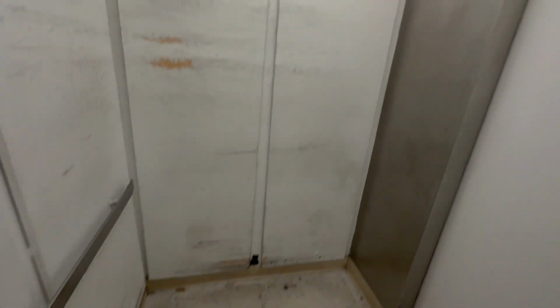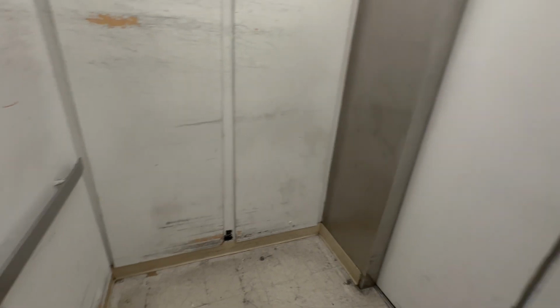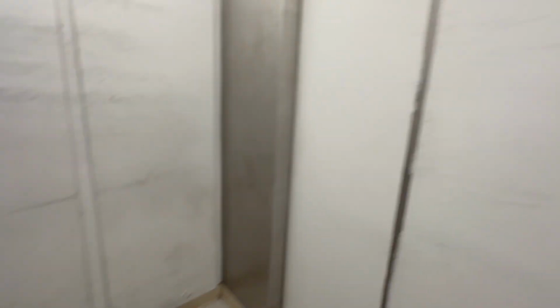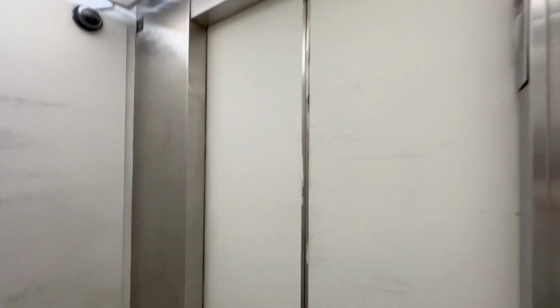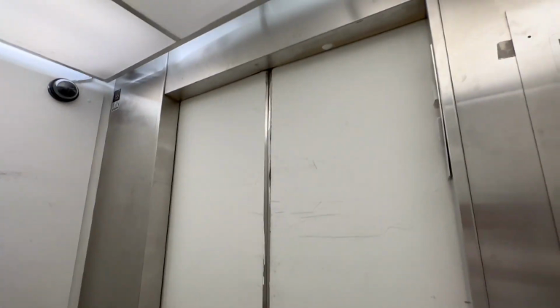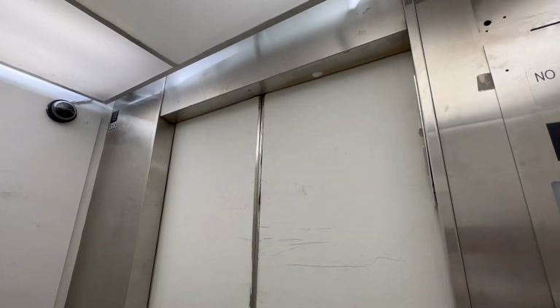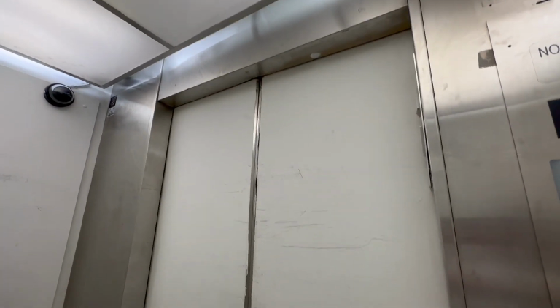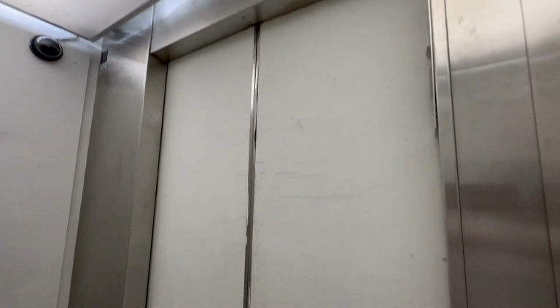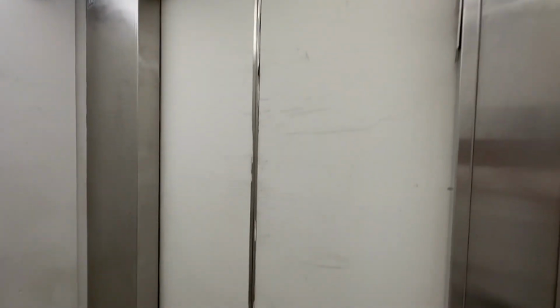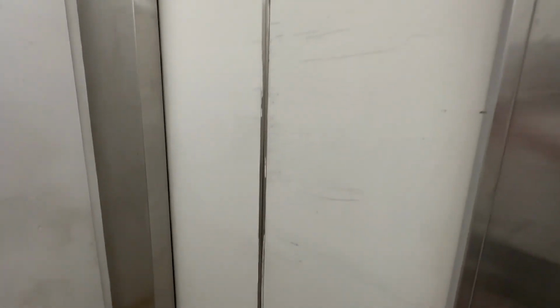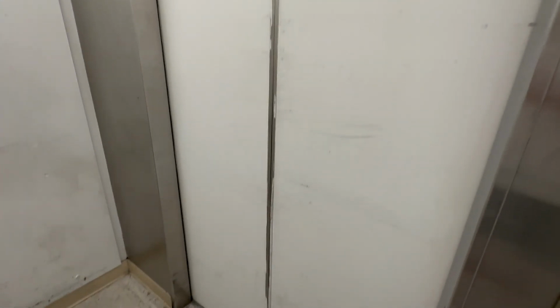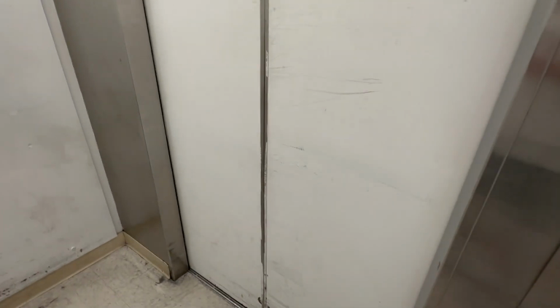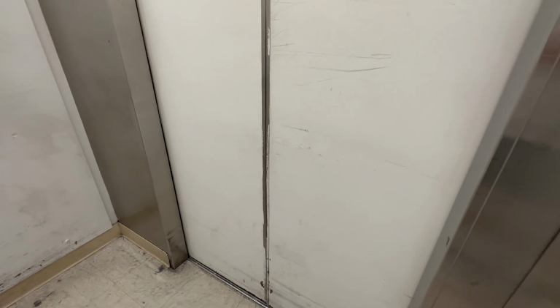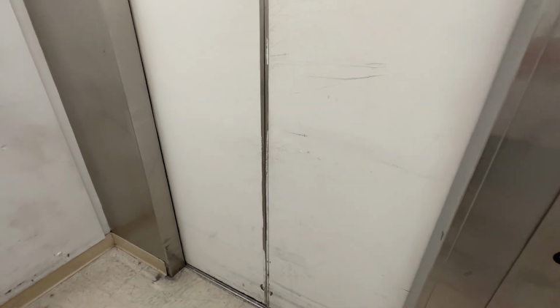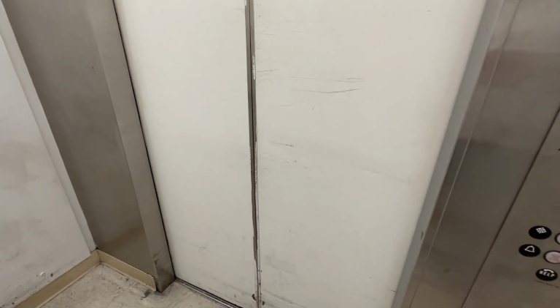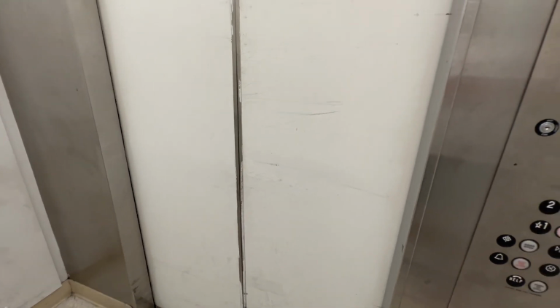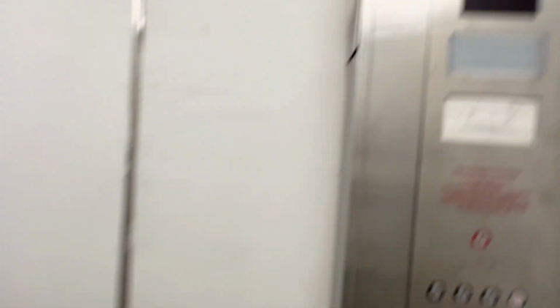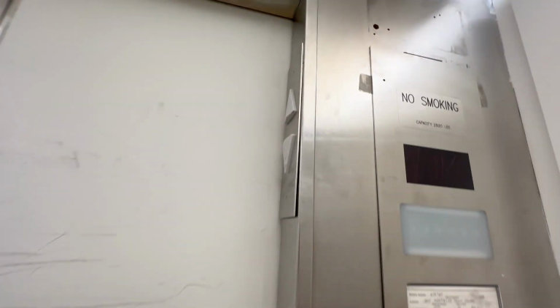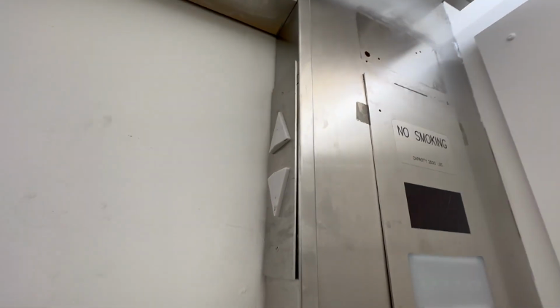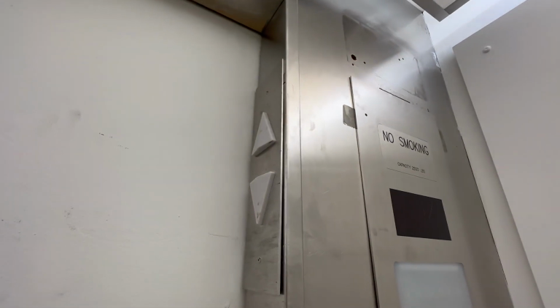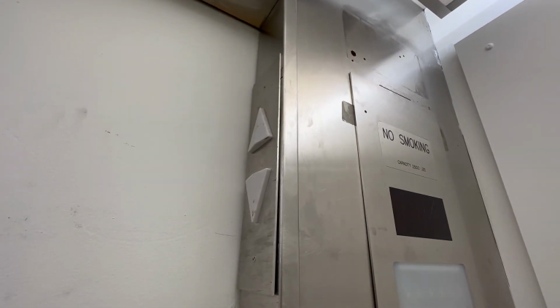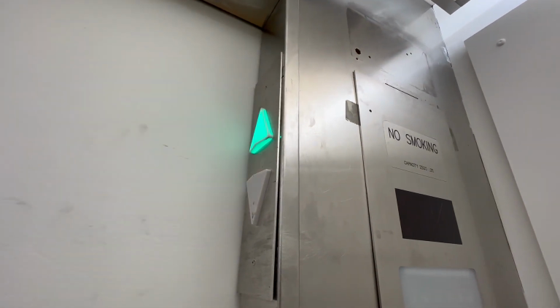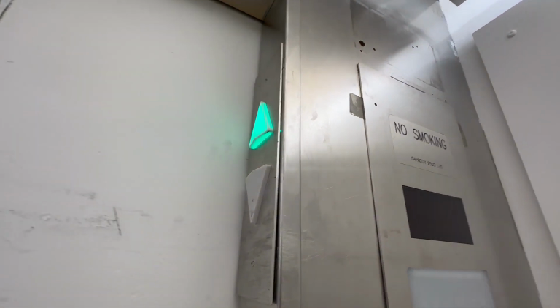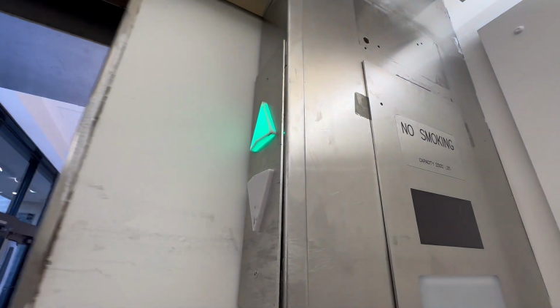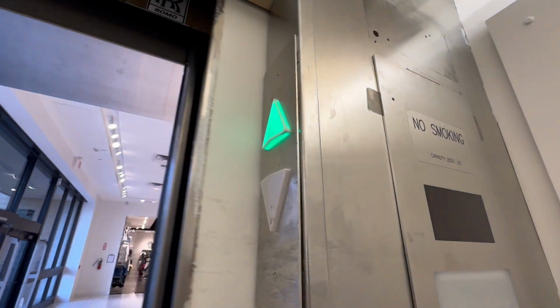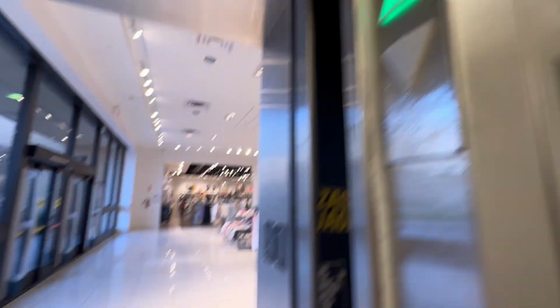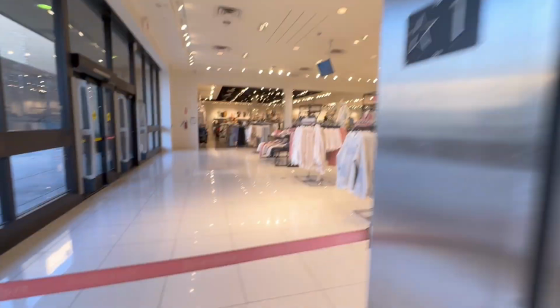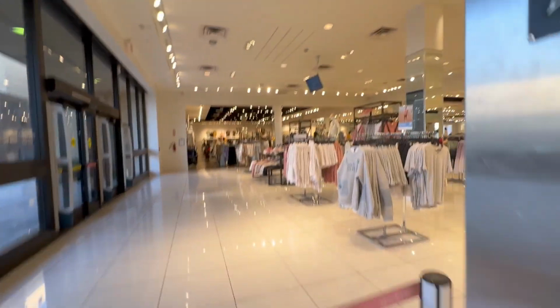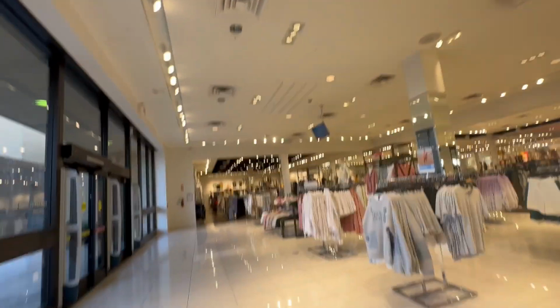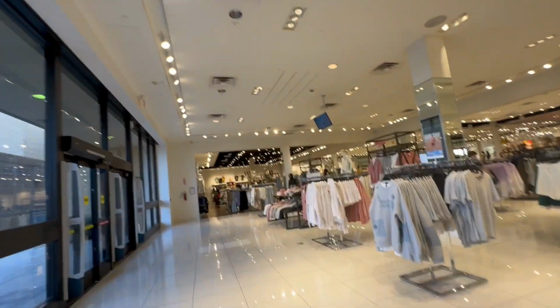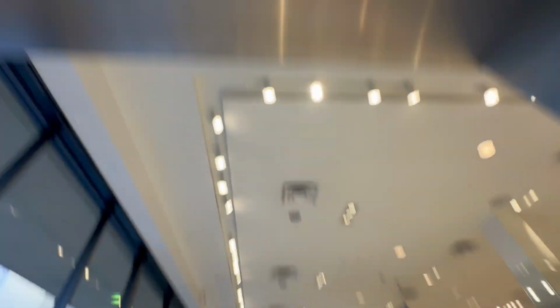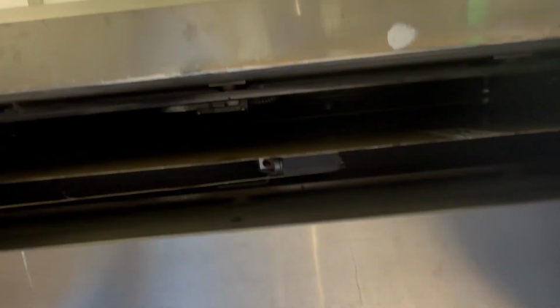Forever 21 usually has nicer elevators than this. It's super beat up.